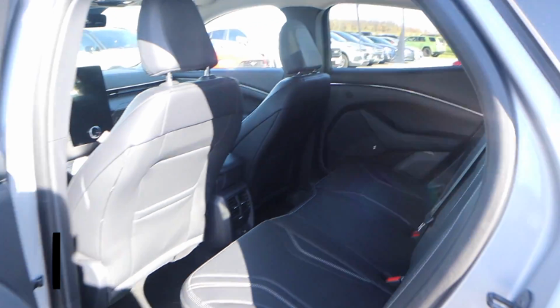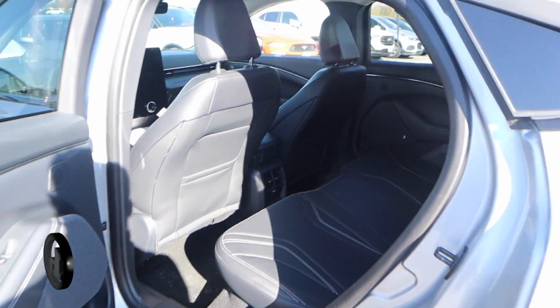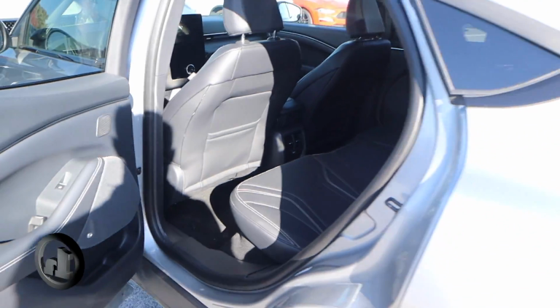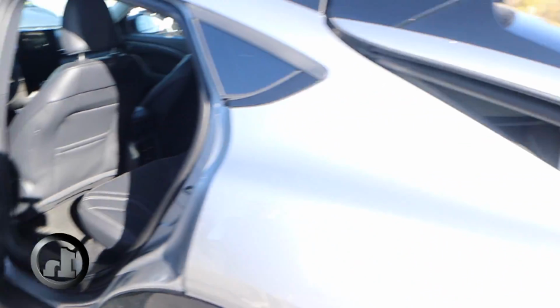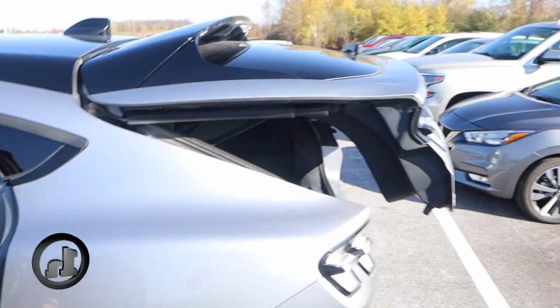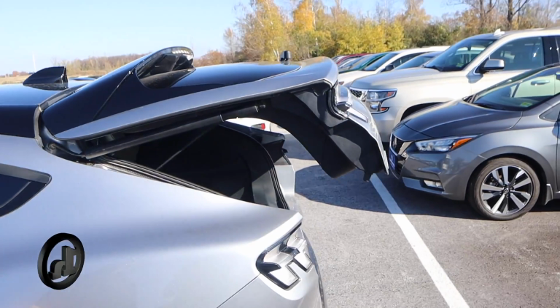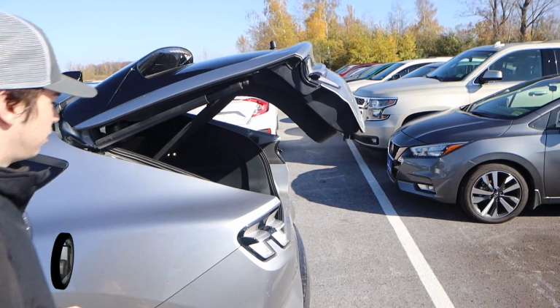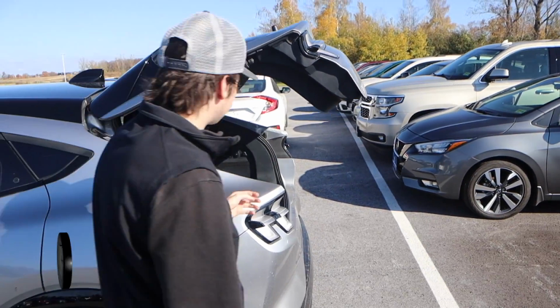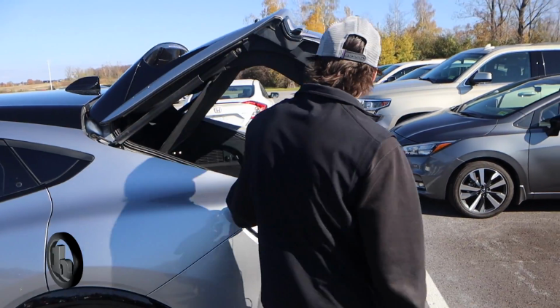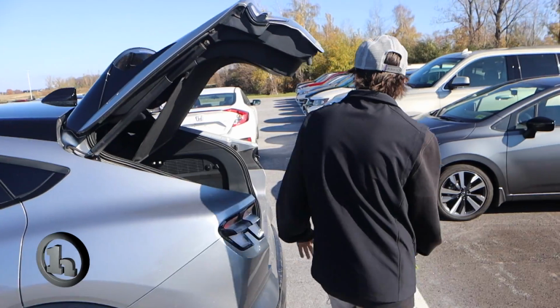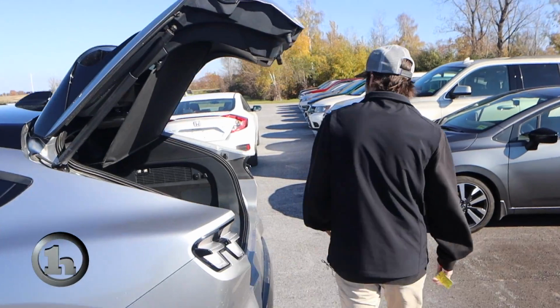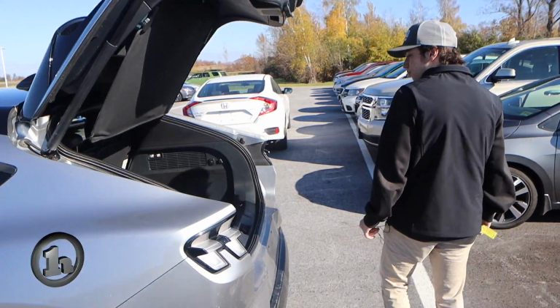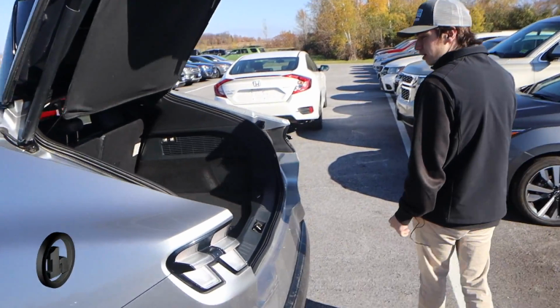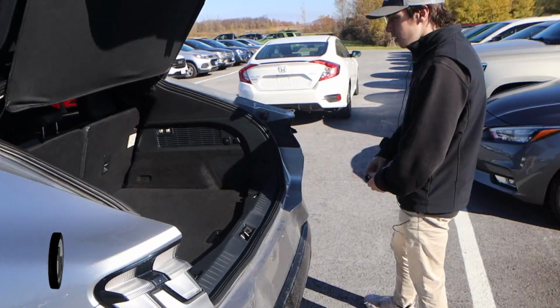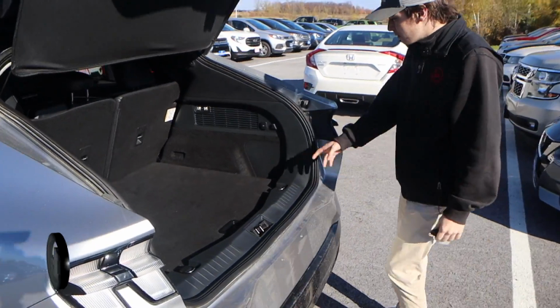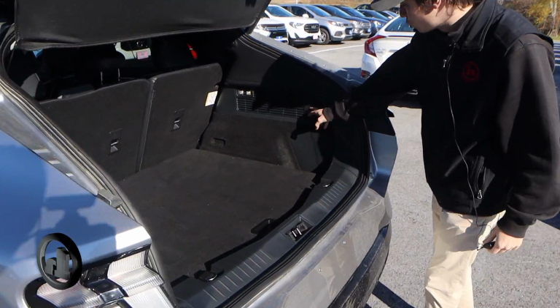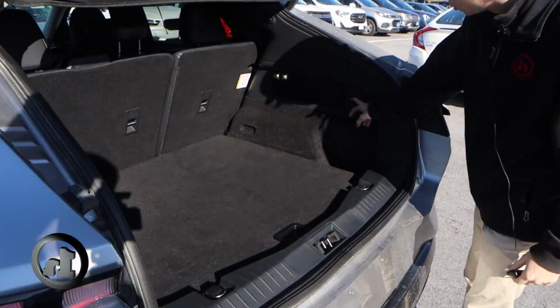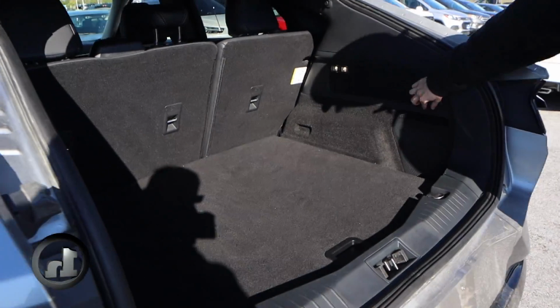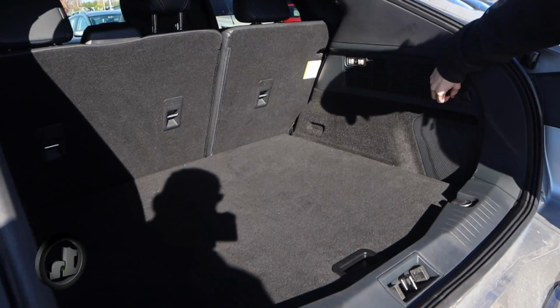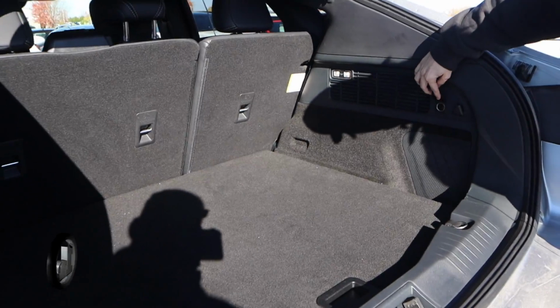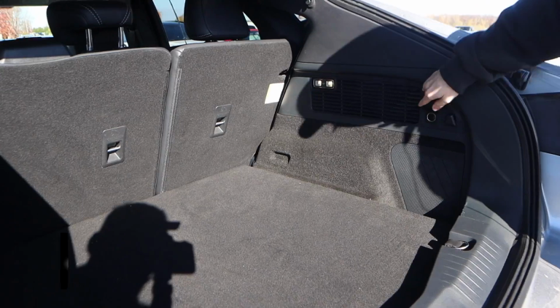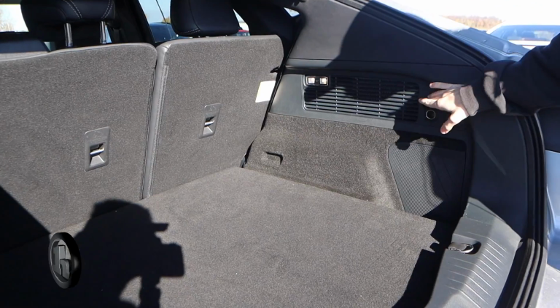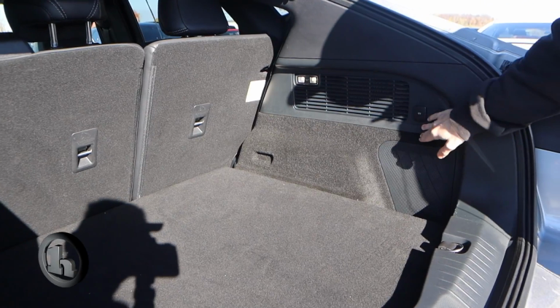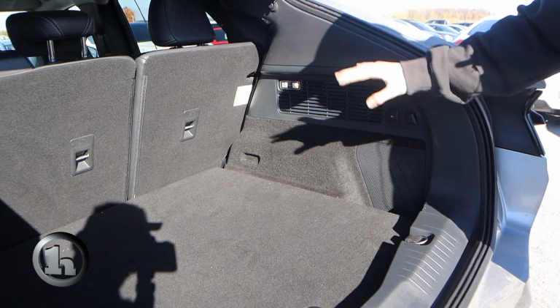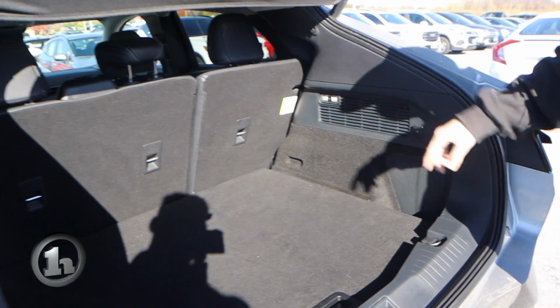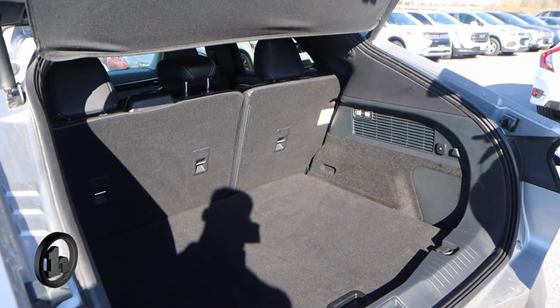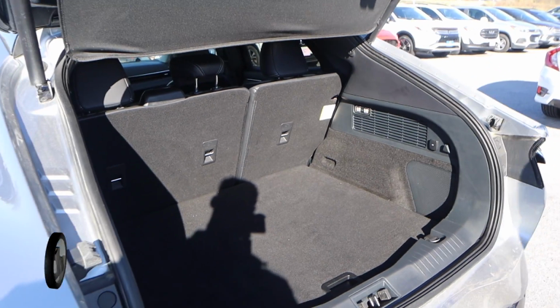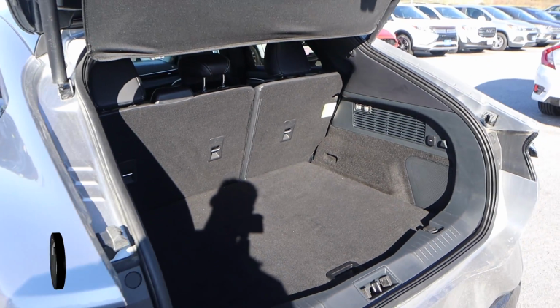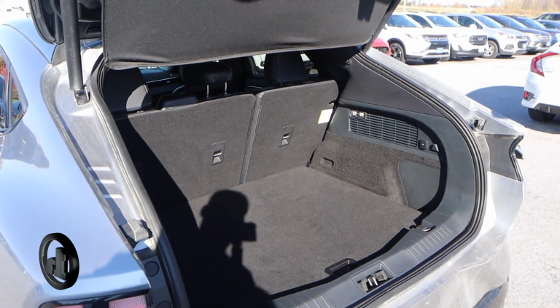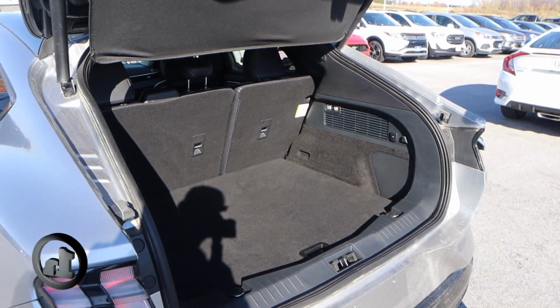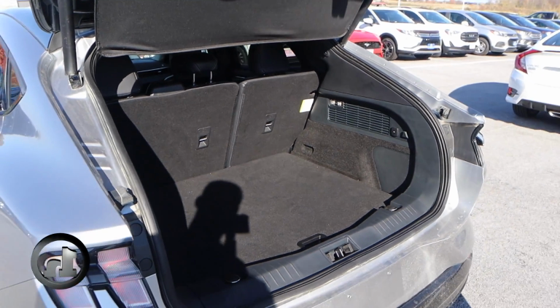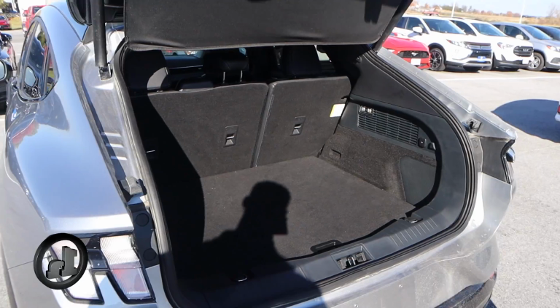If we take a look back at the trunk here, it is an SUV so there's a pretty good amount of room. It does have a 12-volt charger here along with a 60/40 split for the seats to lay down for some more room as well.